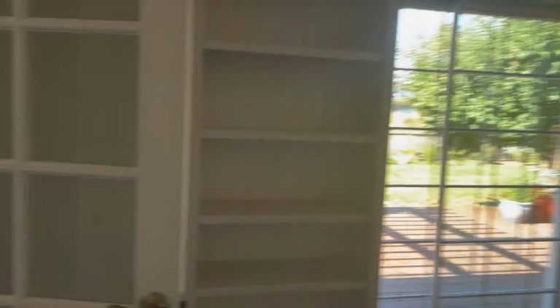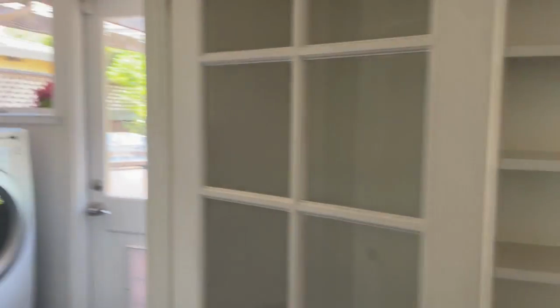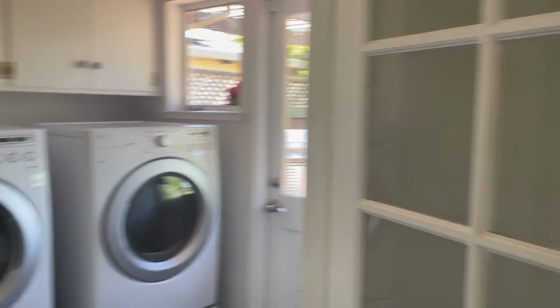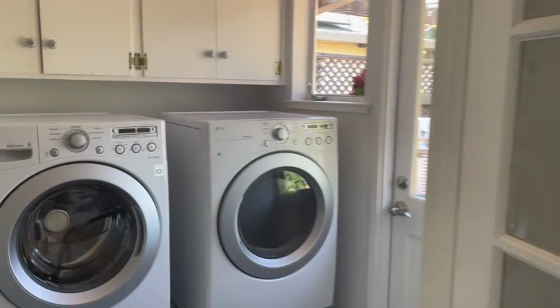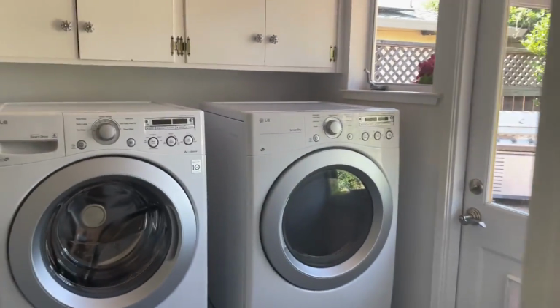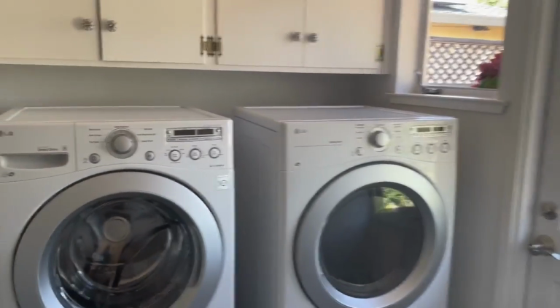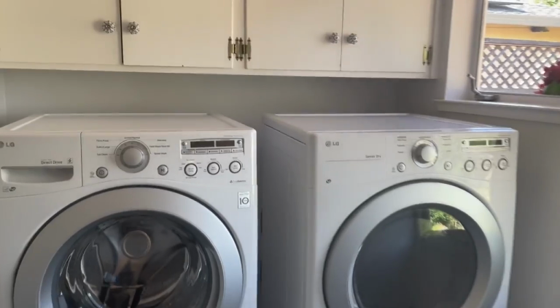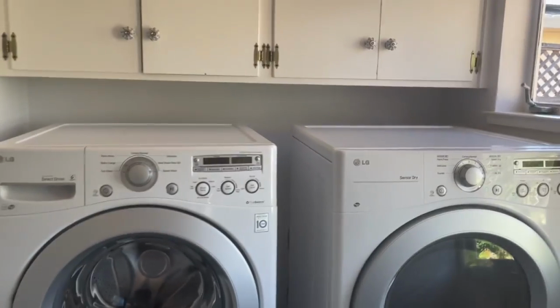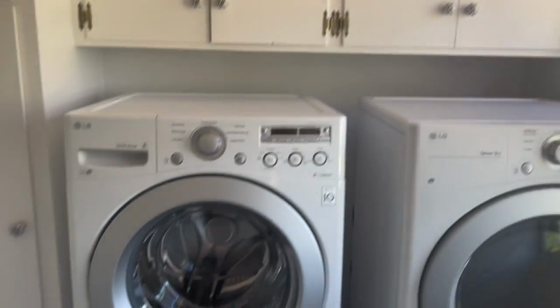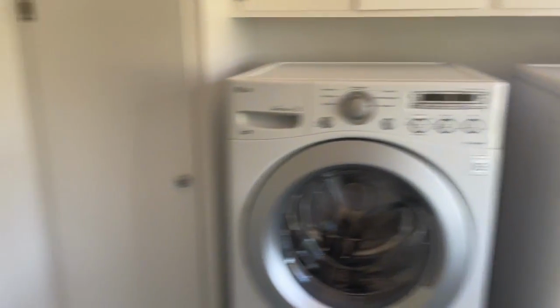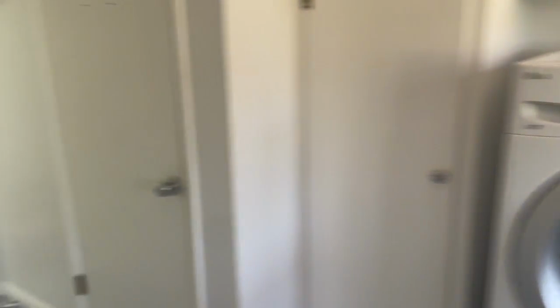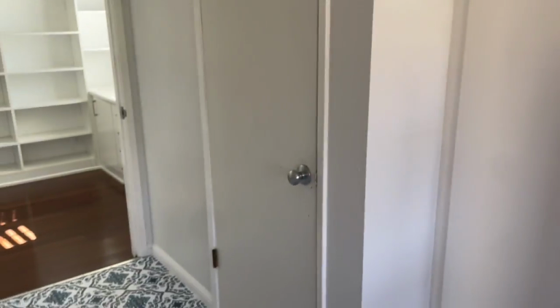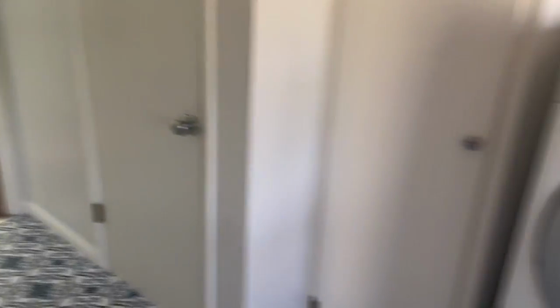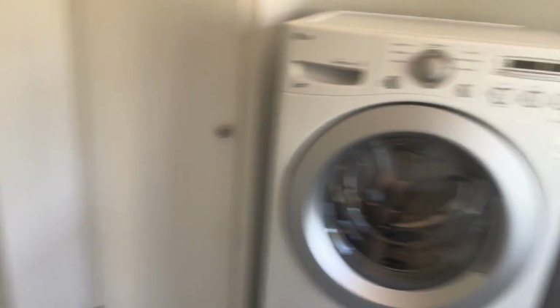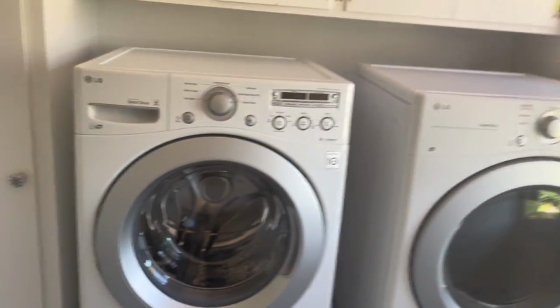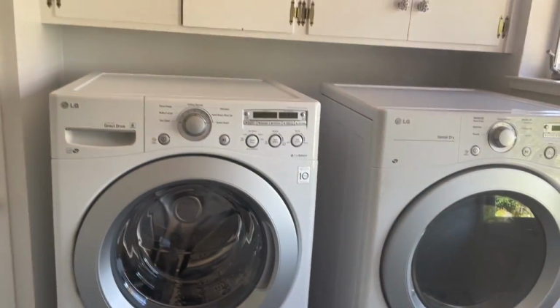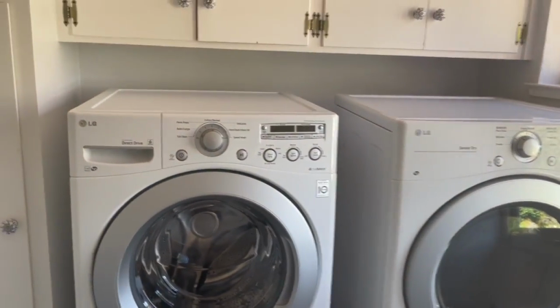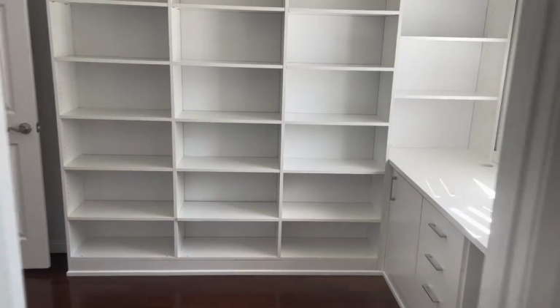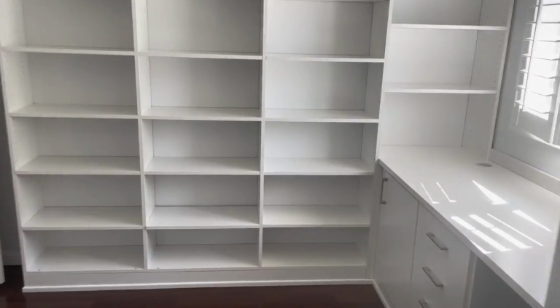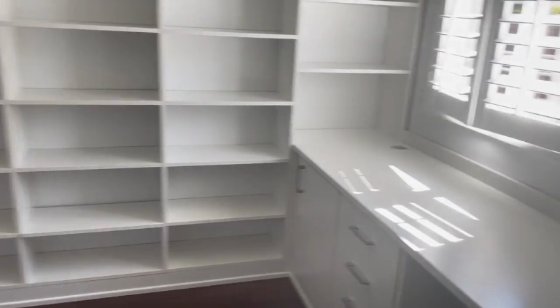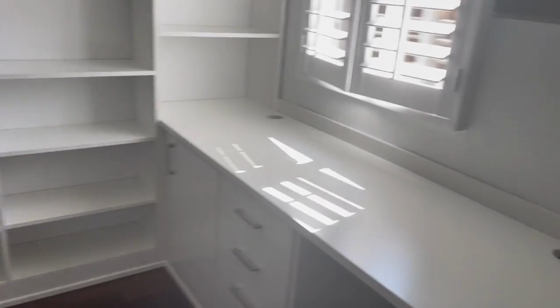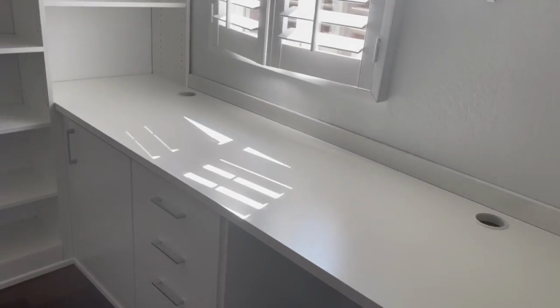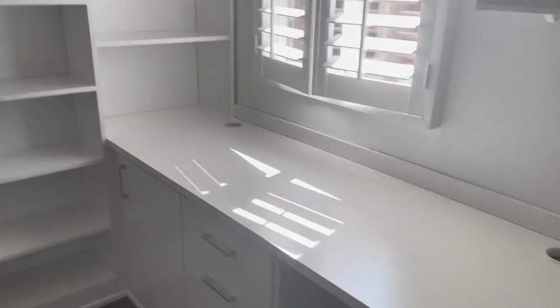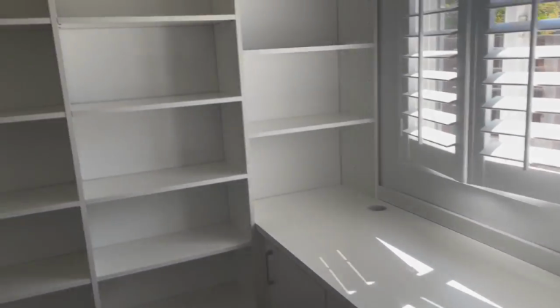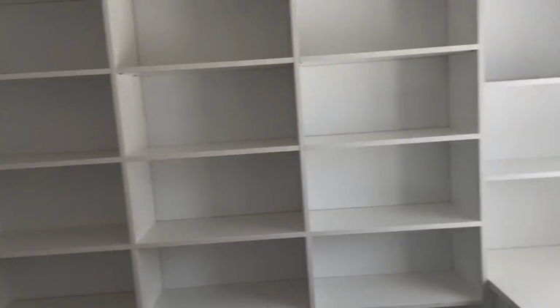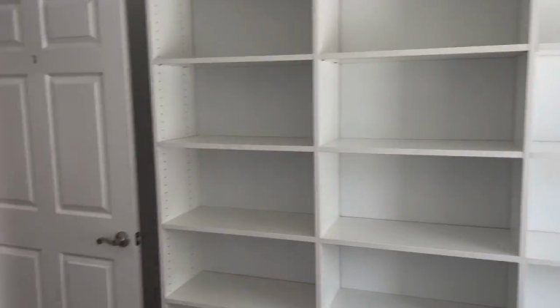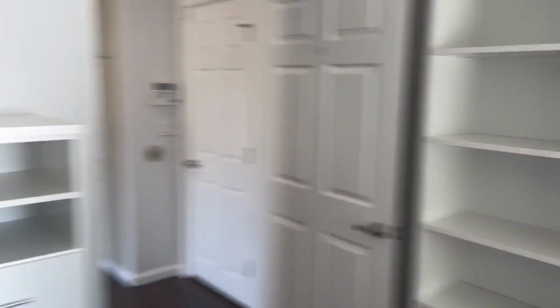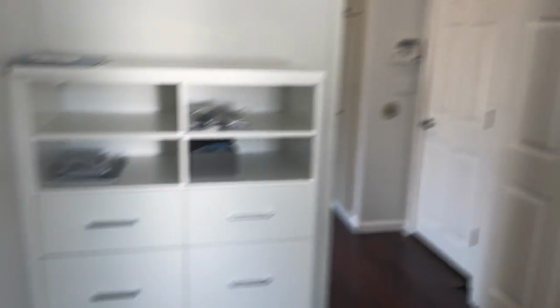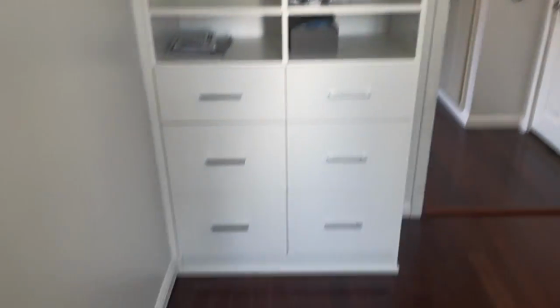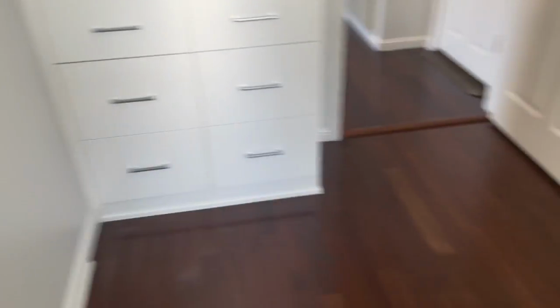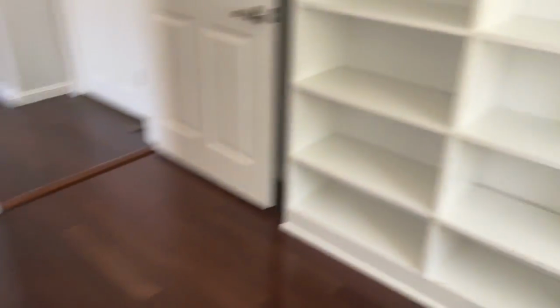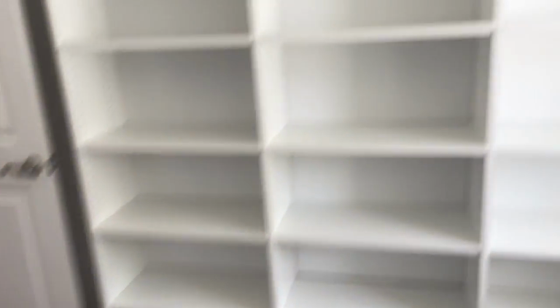And then you've got a washer and dryer — your own laundry room. Kind of a built-in office right off the laundry room, and more storage.